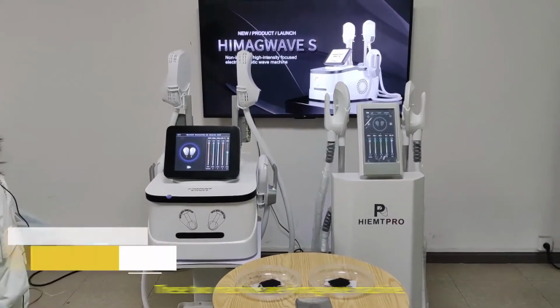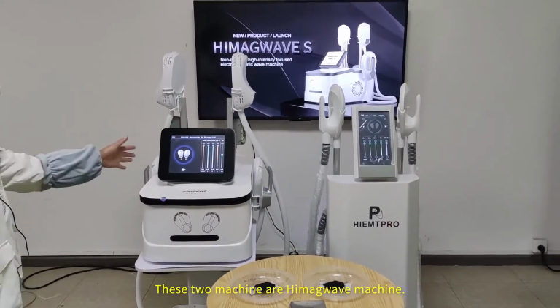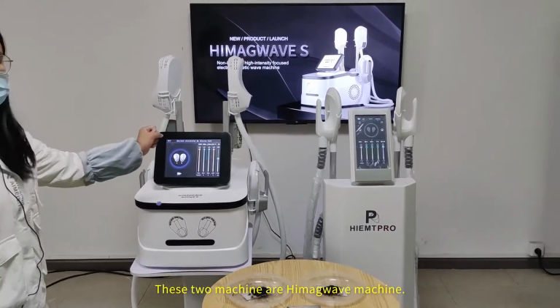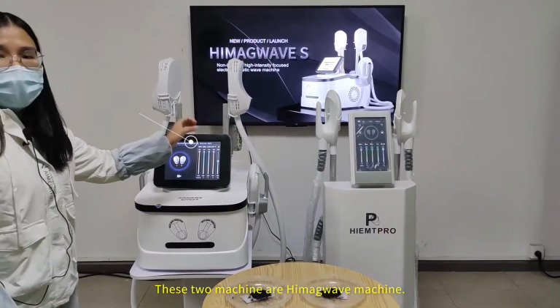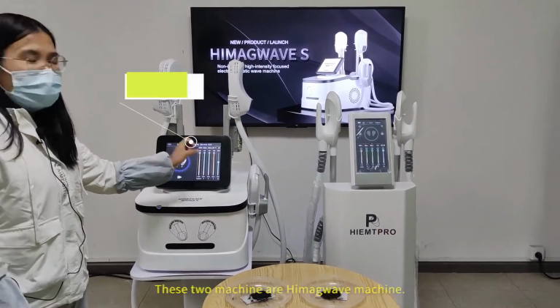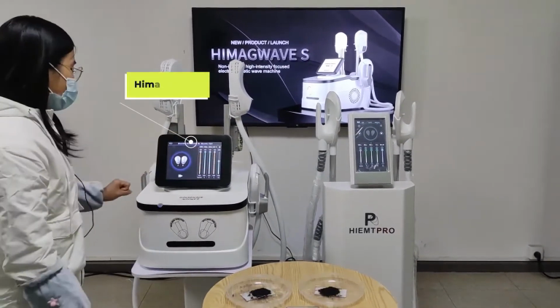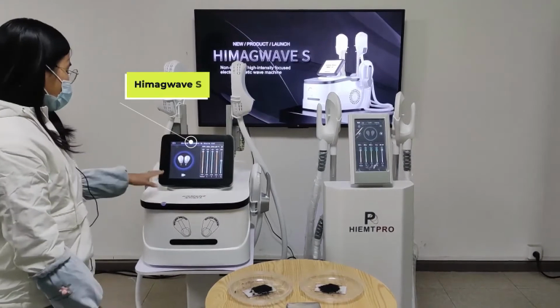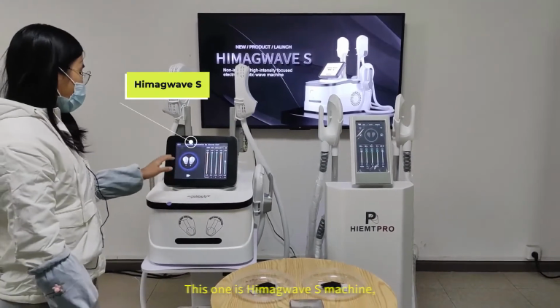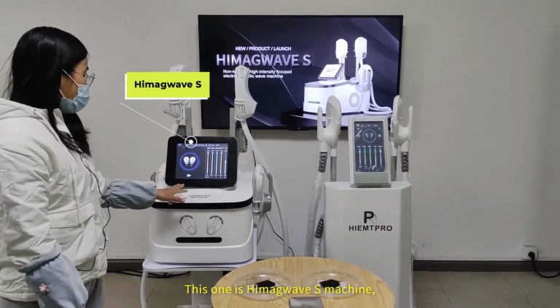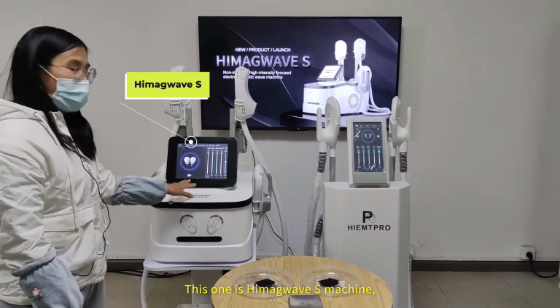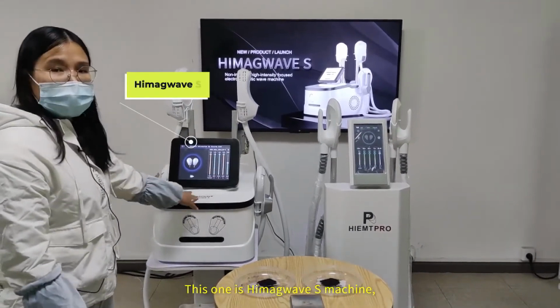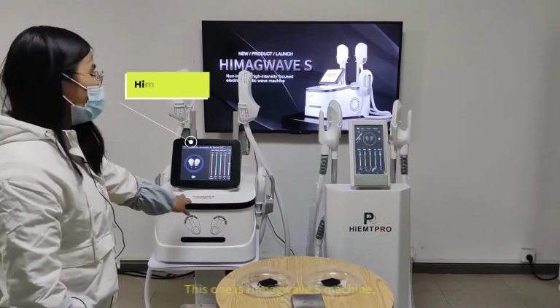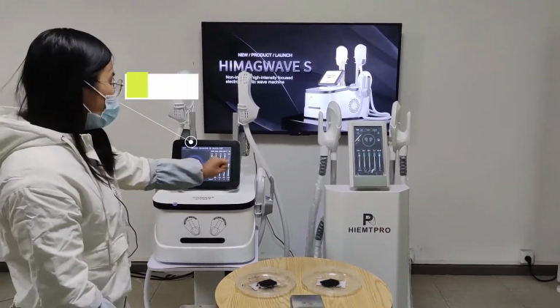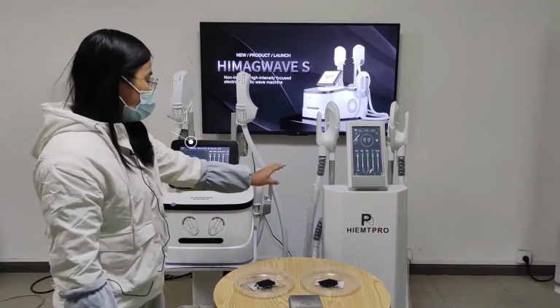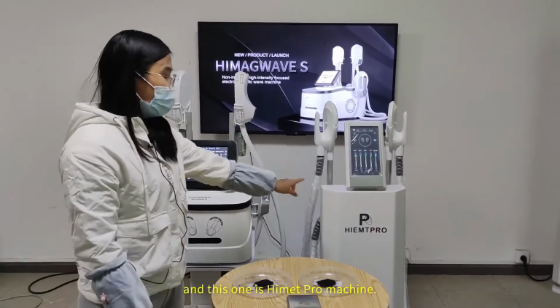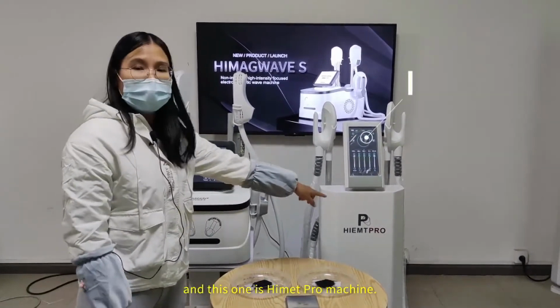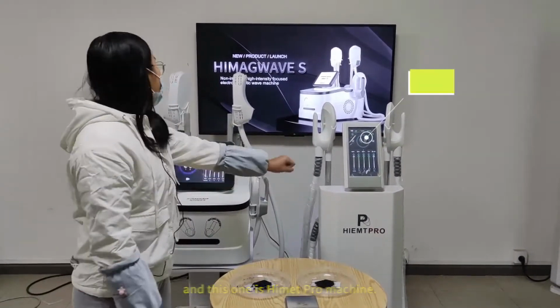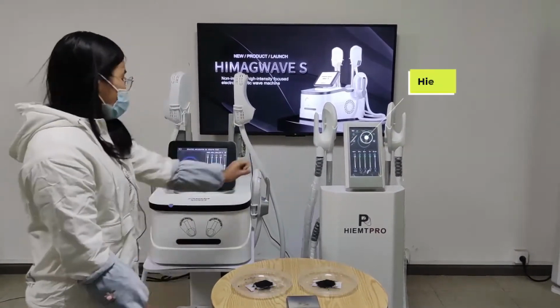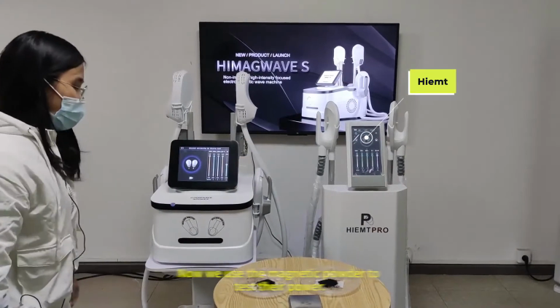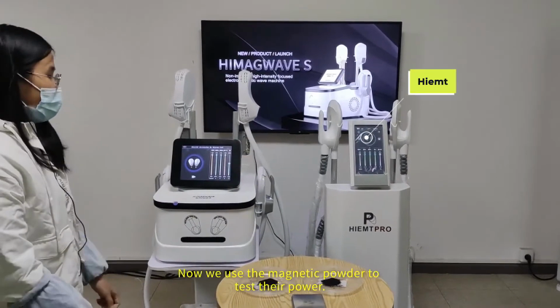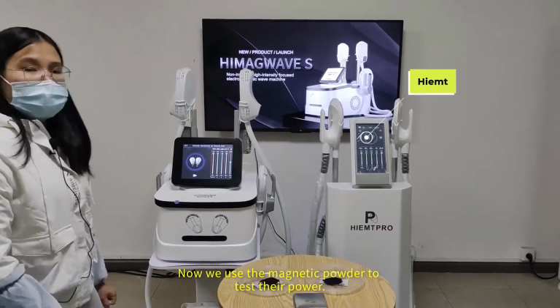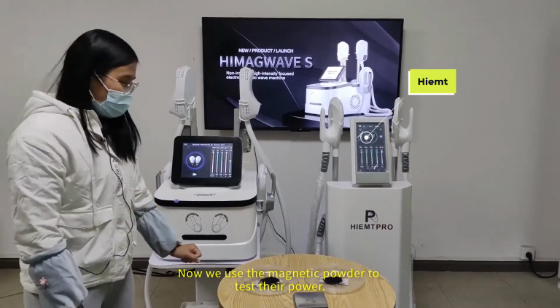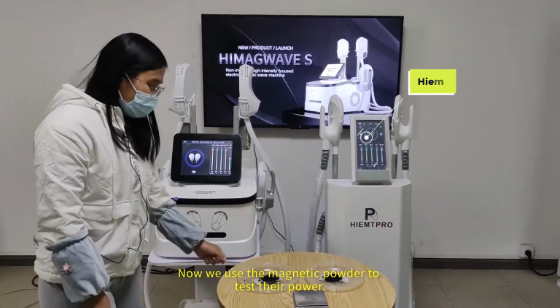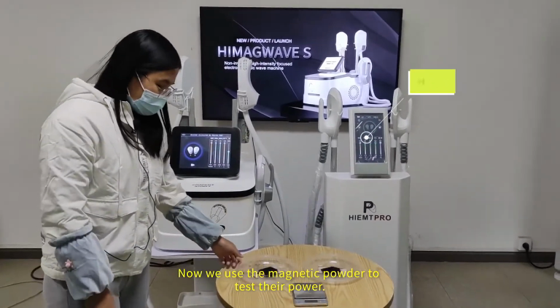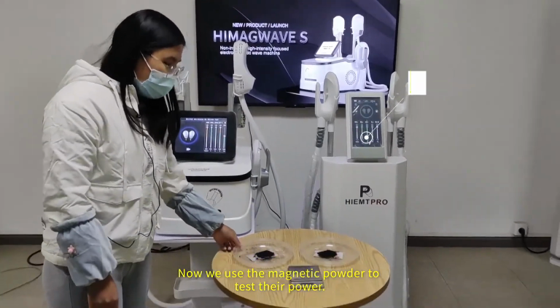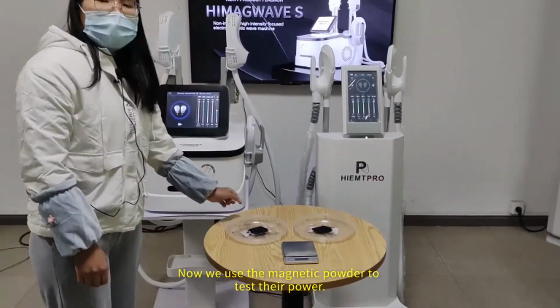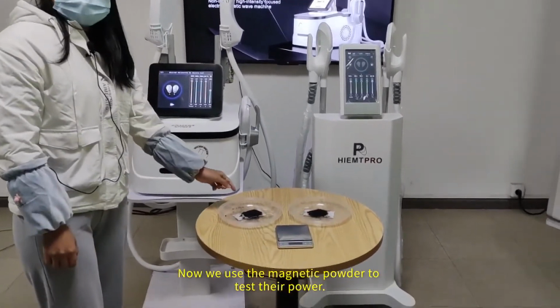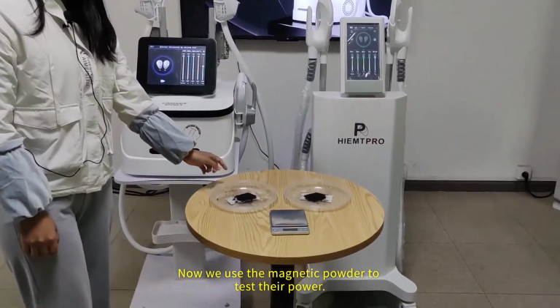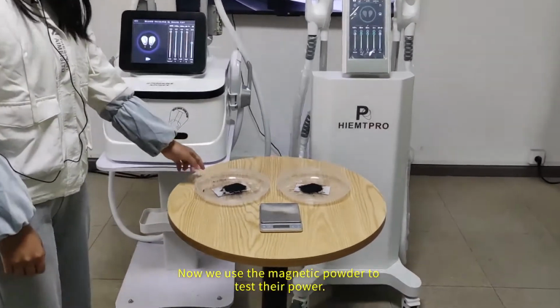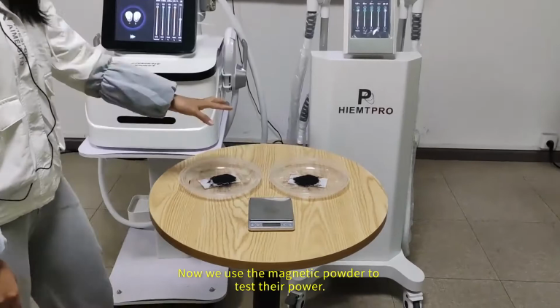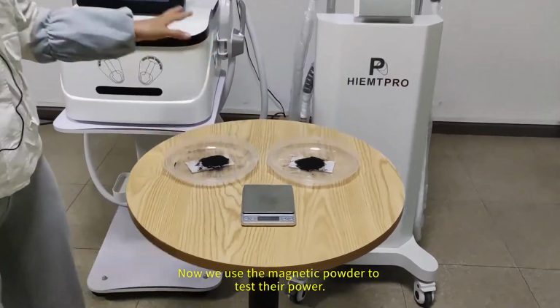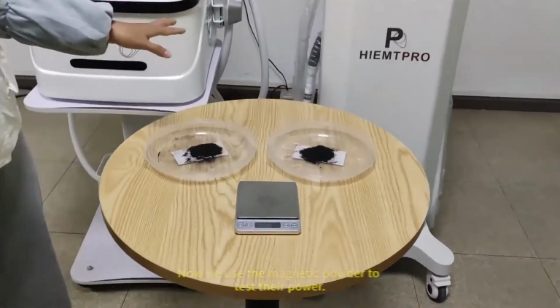These two machines are hybrid machines. This one is a high-intensity machine and this one has a tiny coil. Now we use the magnetic power to test their power.